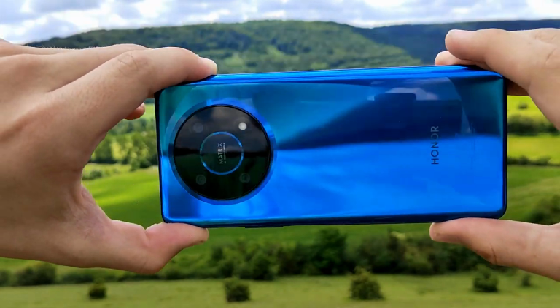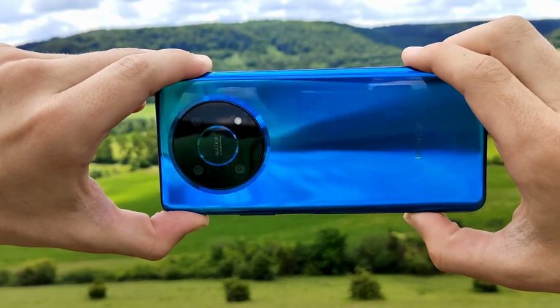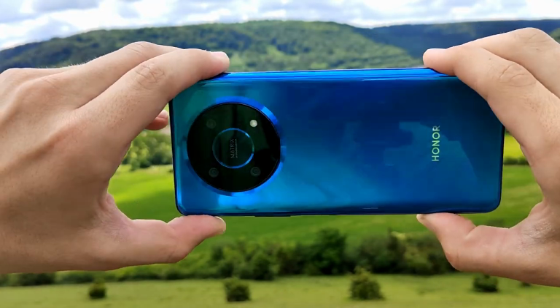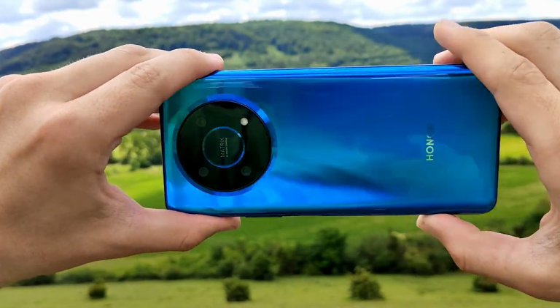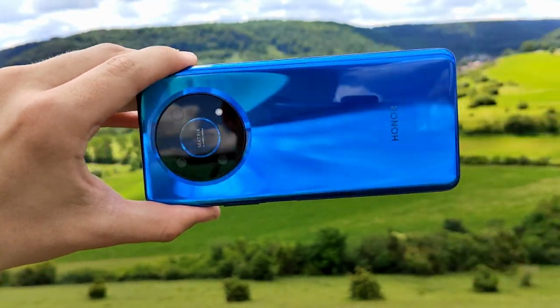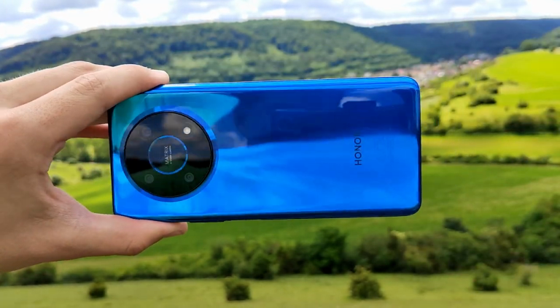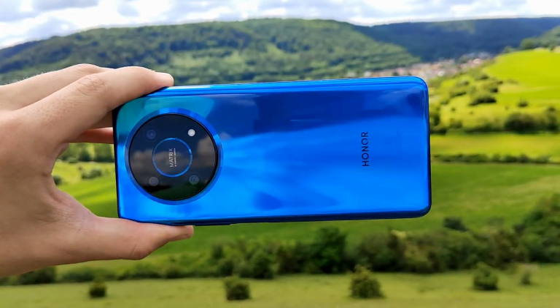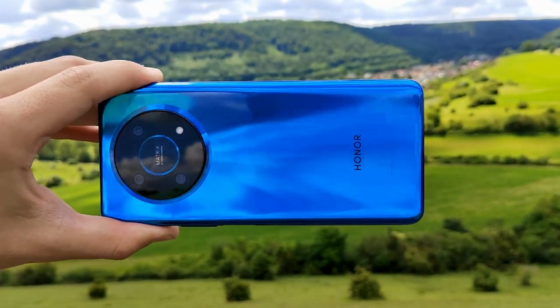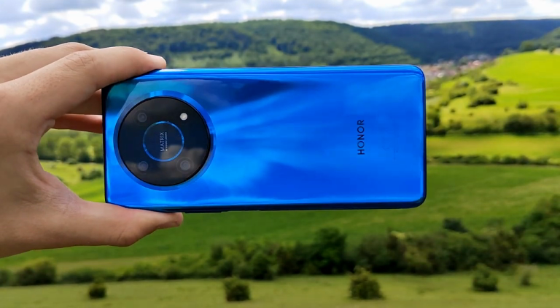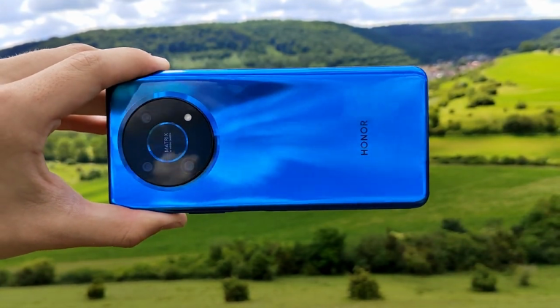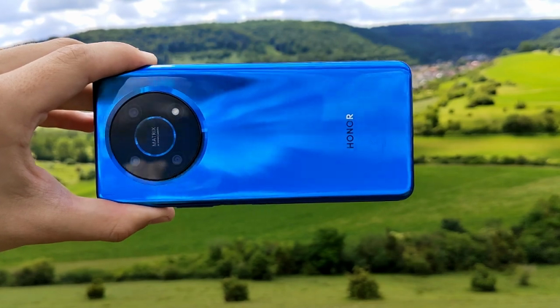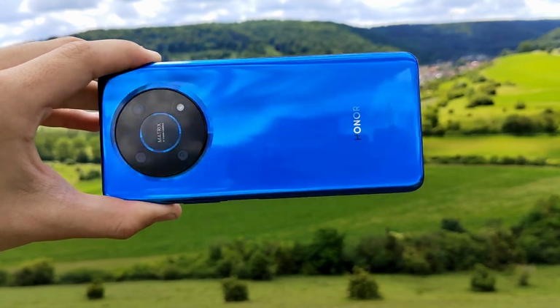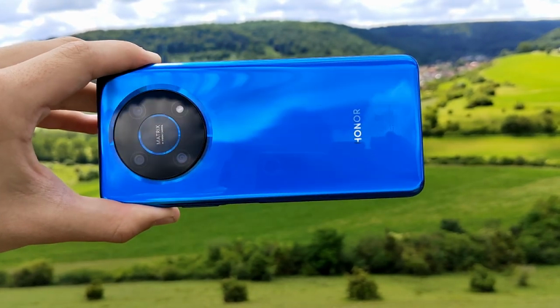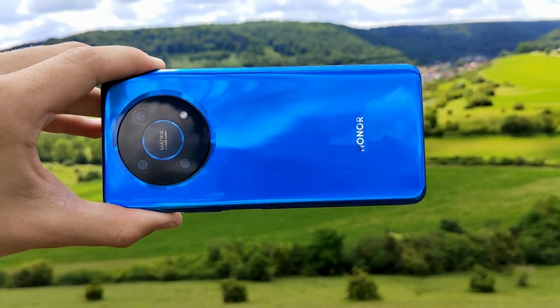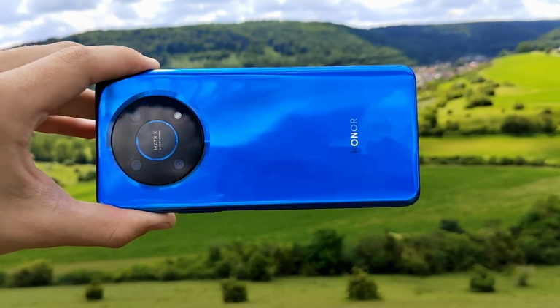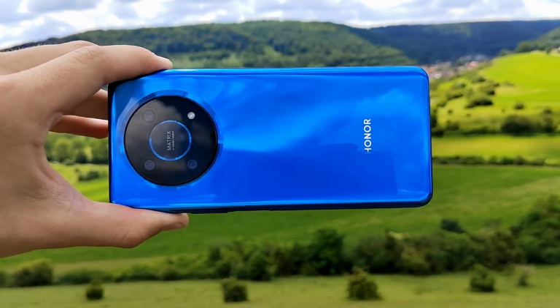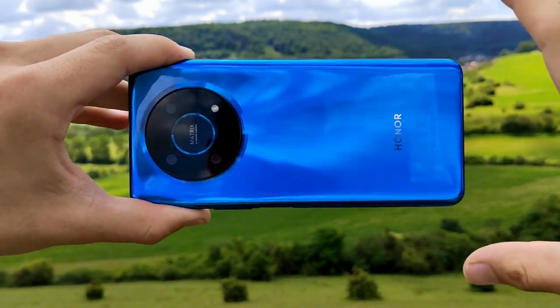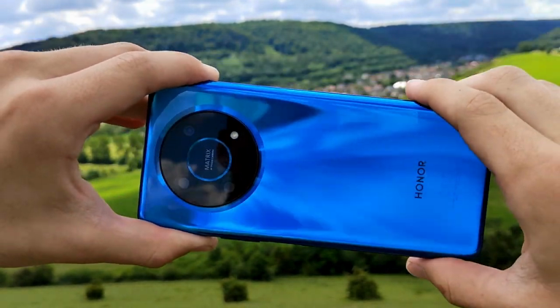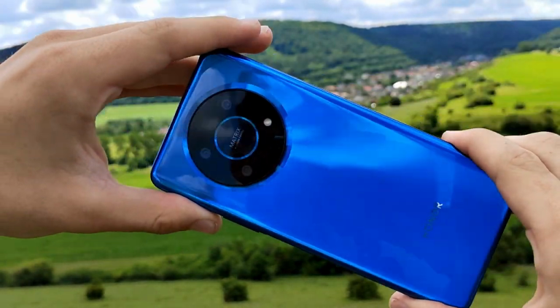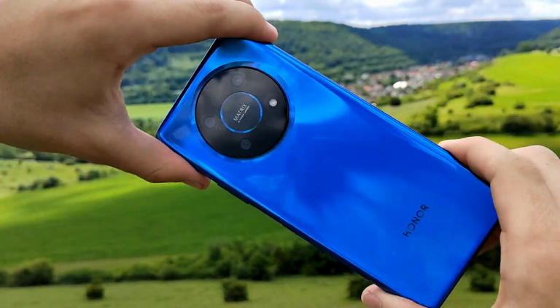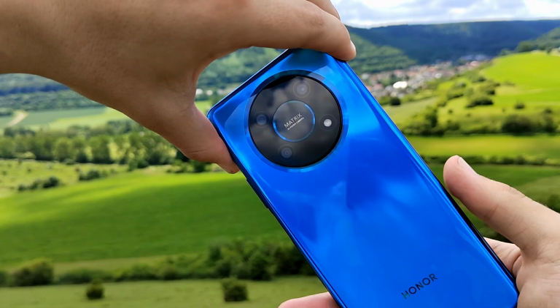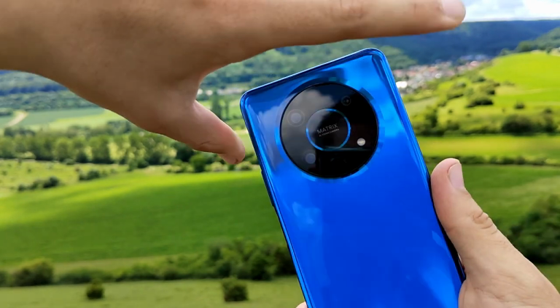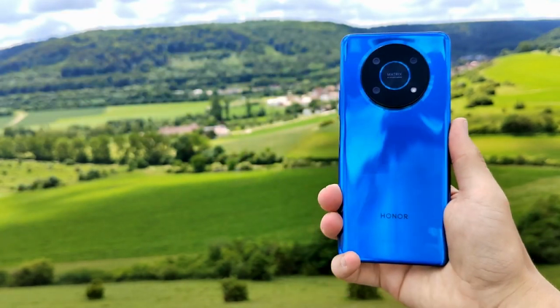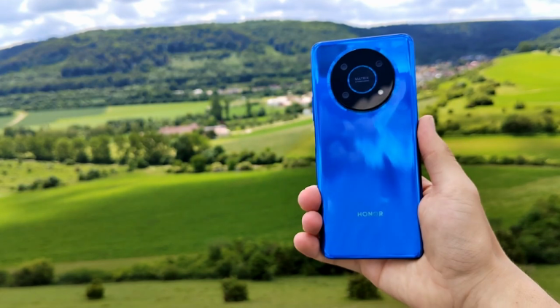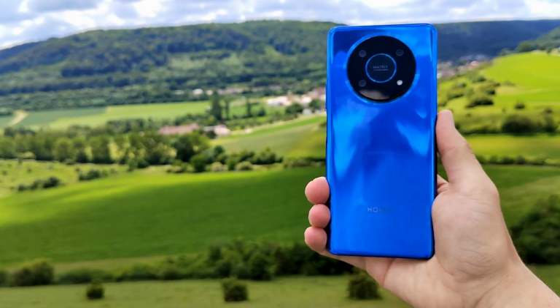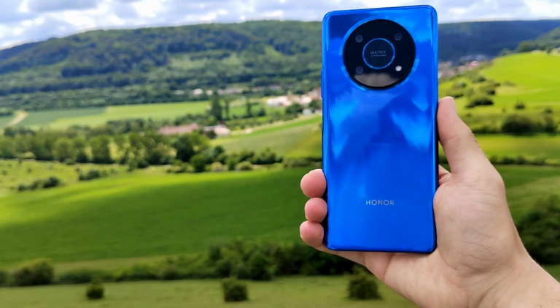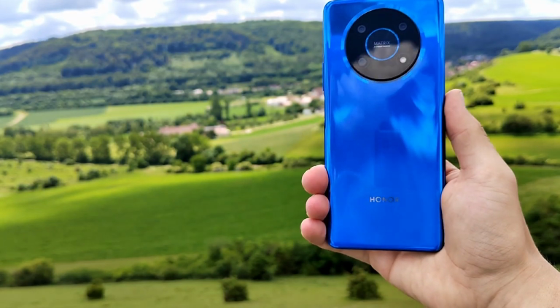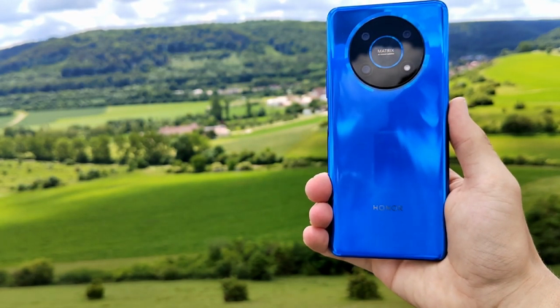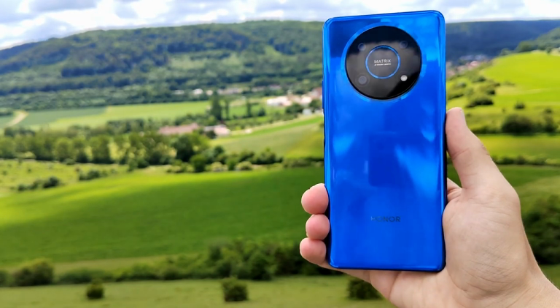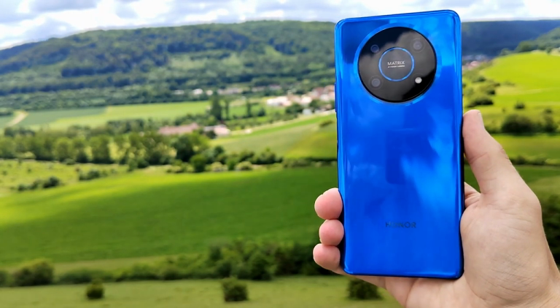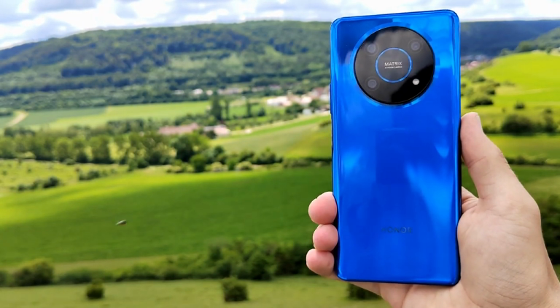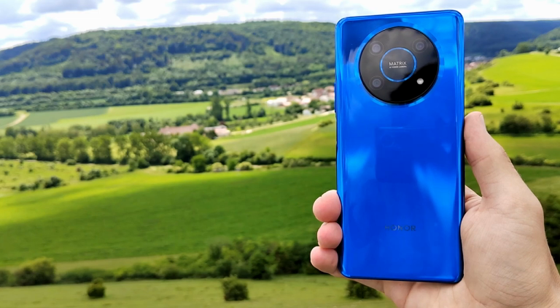It looks very beautiful in this color. The ocean blue is amazing. That's the Honor Magic 4 Lite. Thank you for watching — if you liked it, subscribe to my channel. I will see you next time.